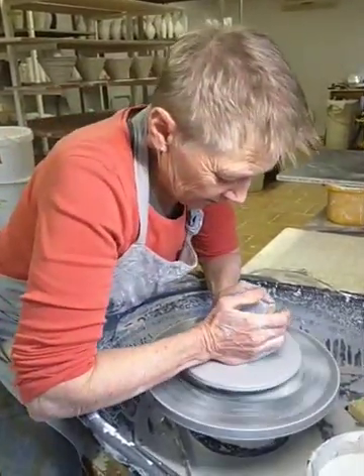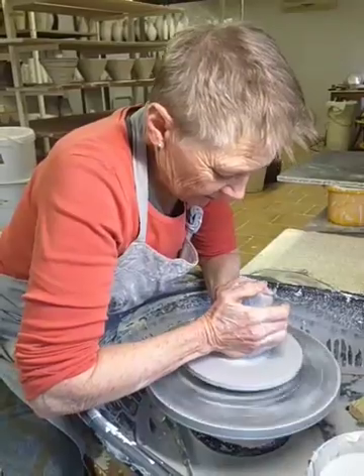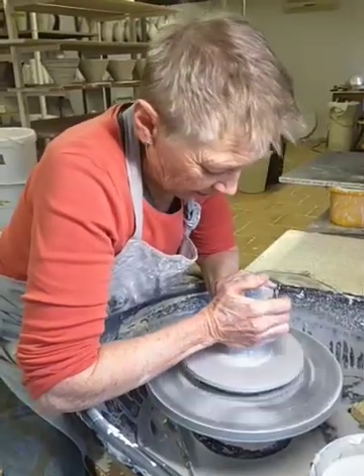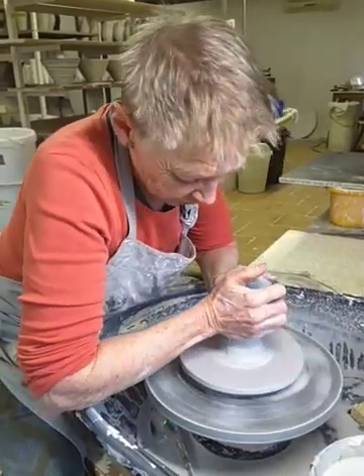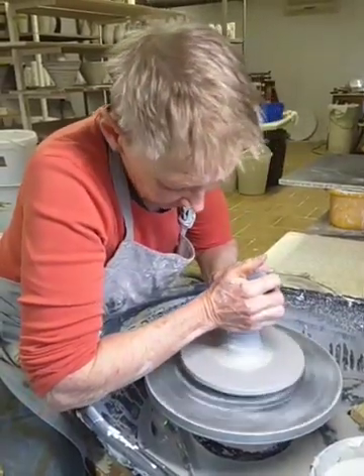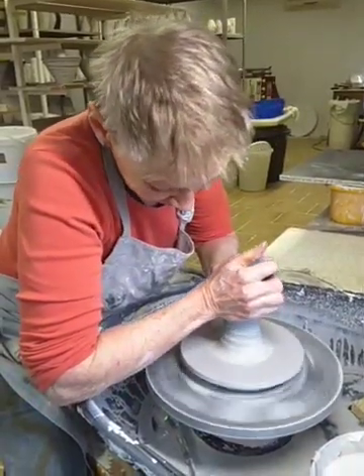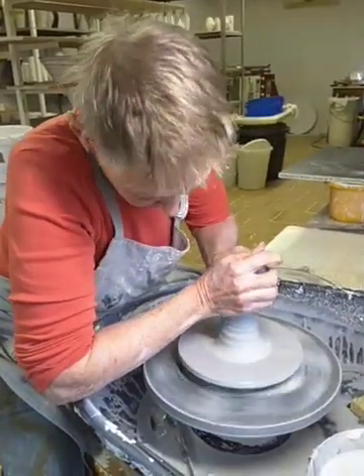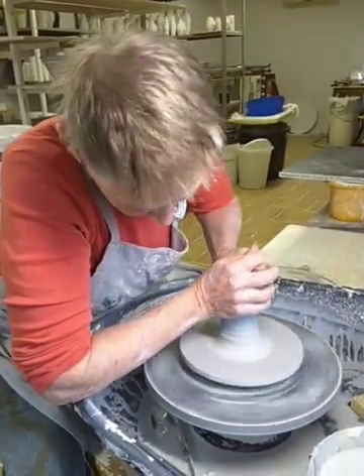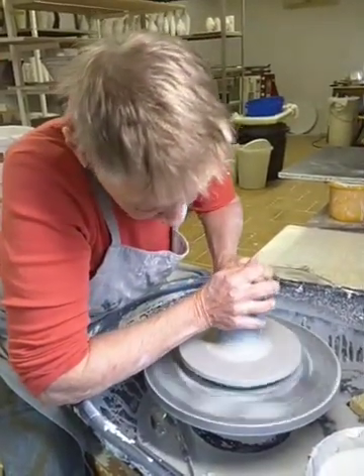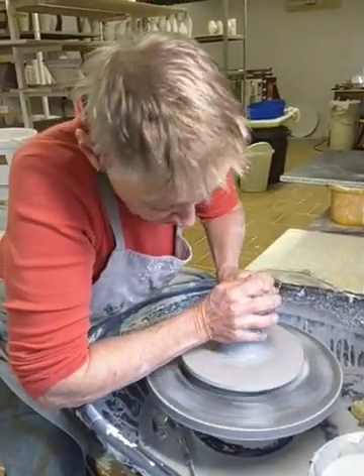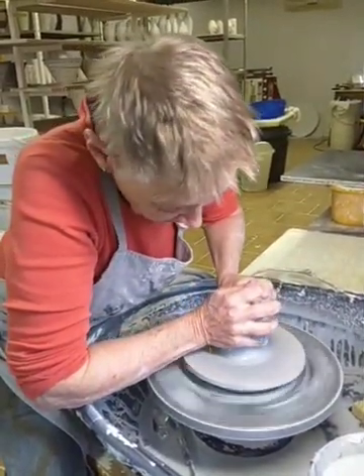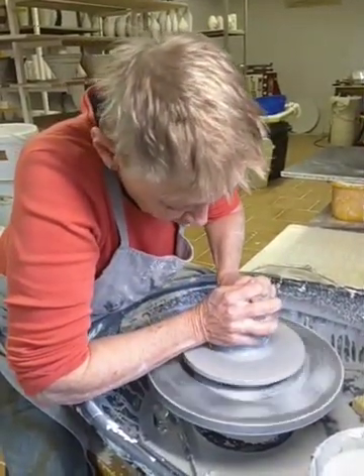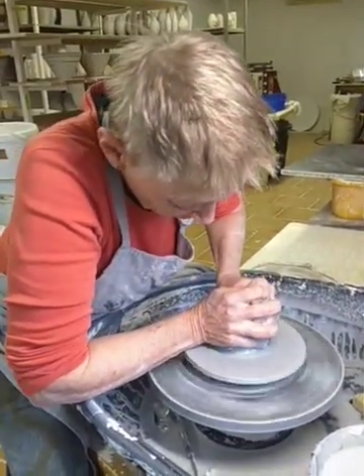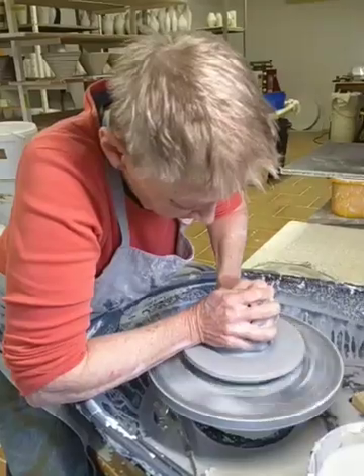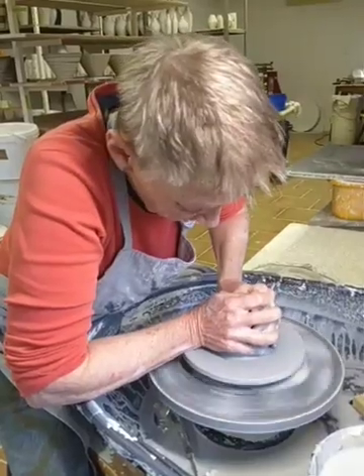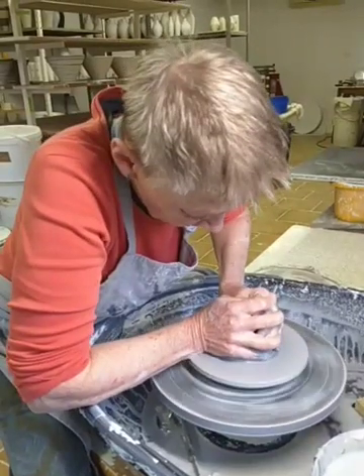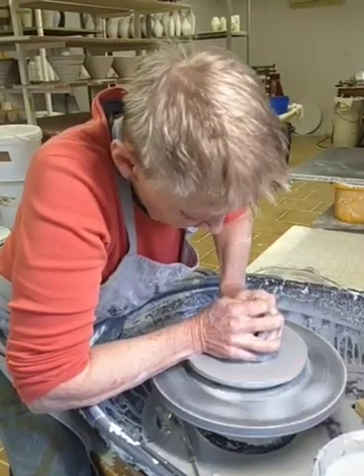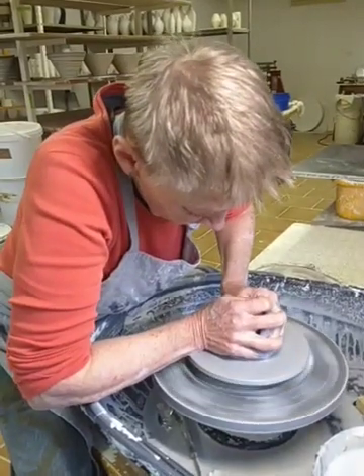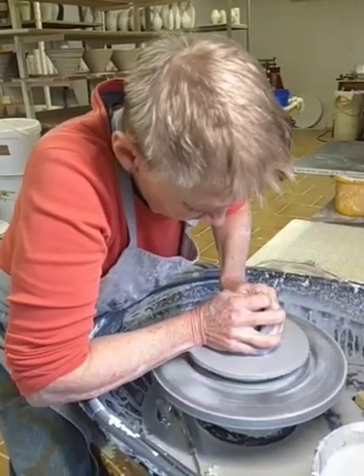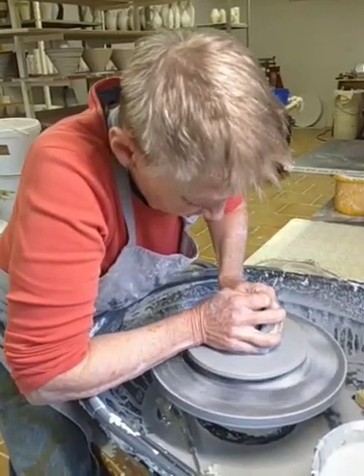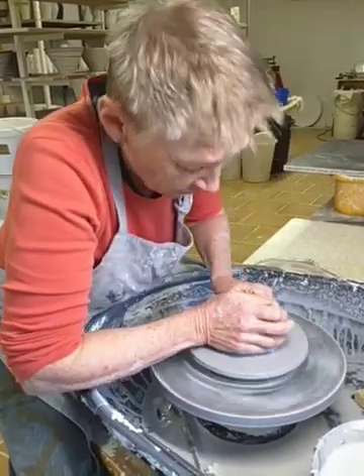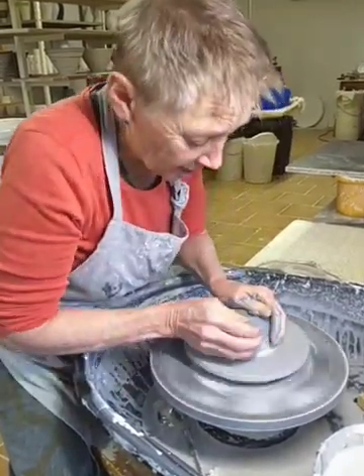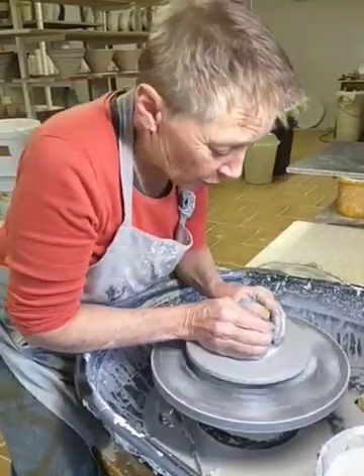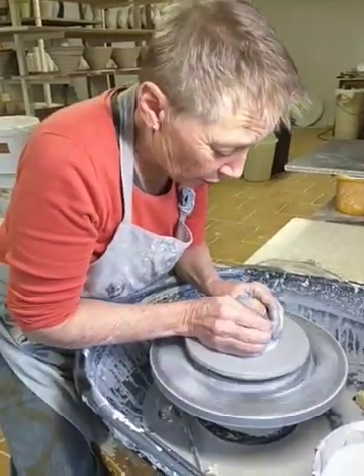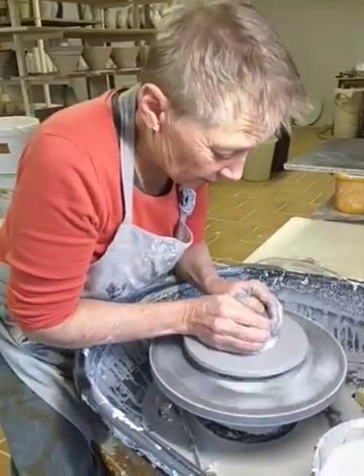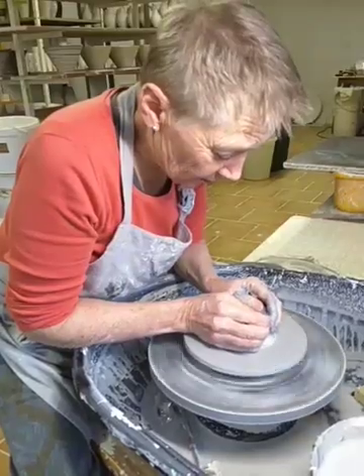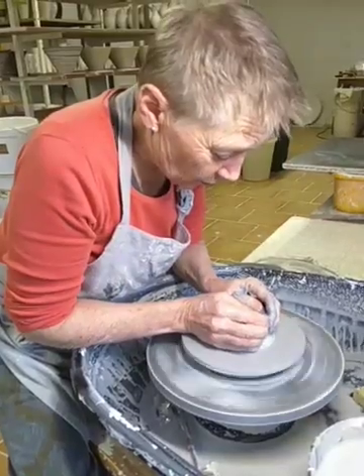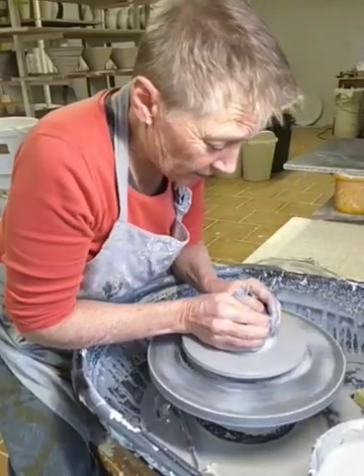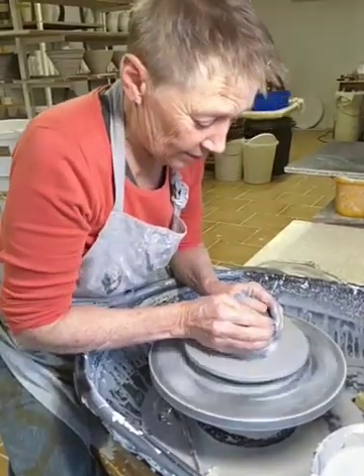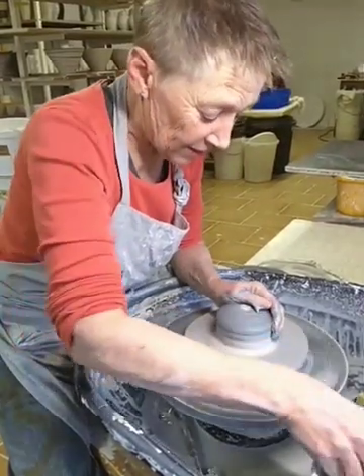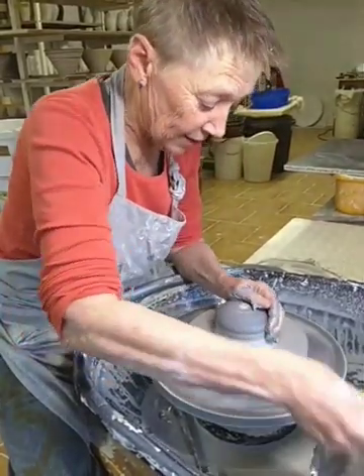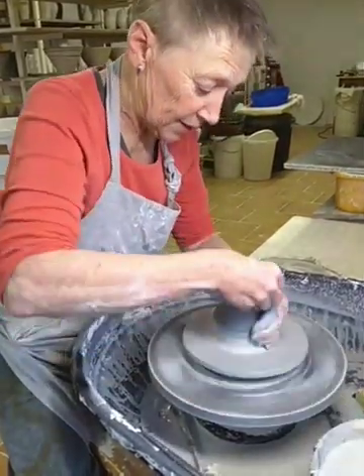So I'm centering. Even though I don't want to mix the clays too much, the centering is even more important for something as delicate as this.